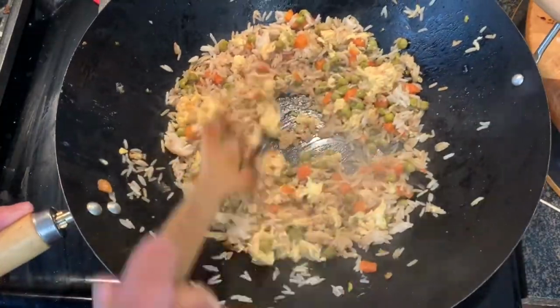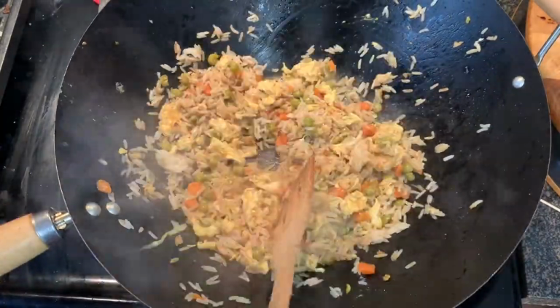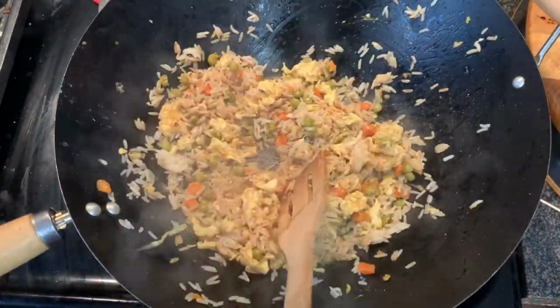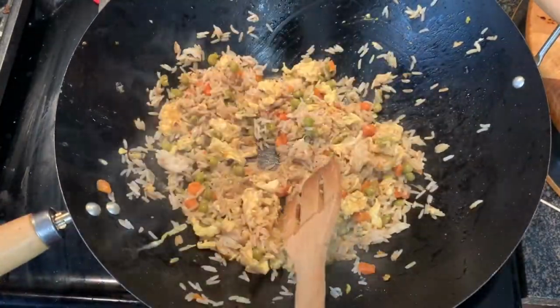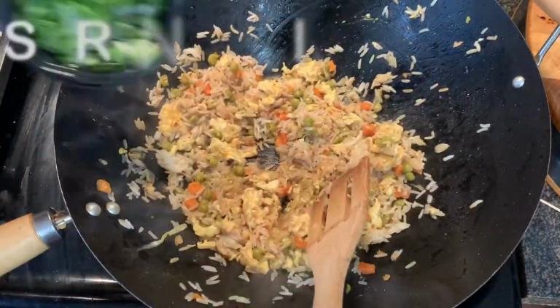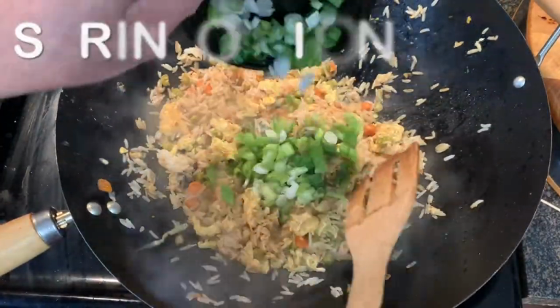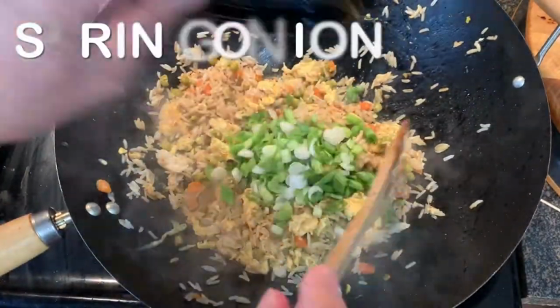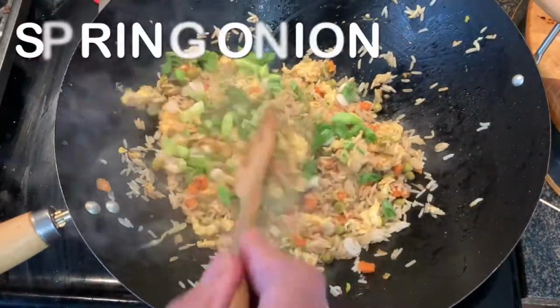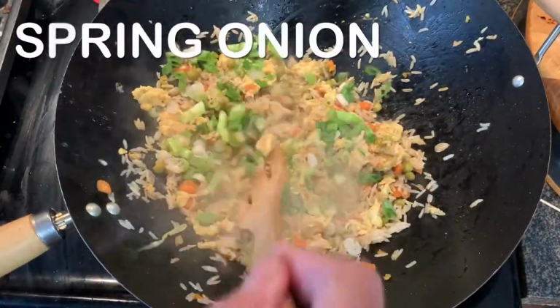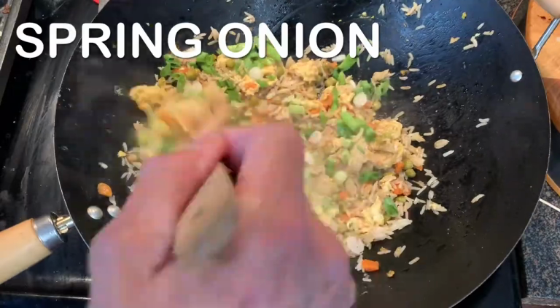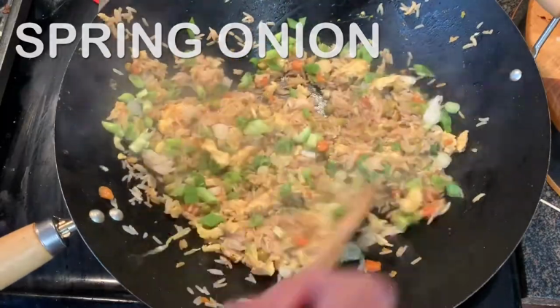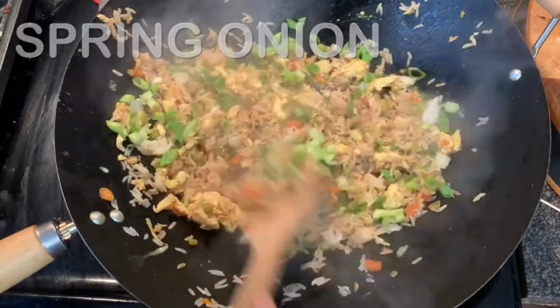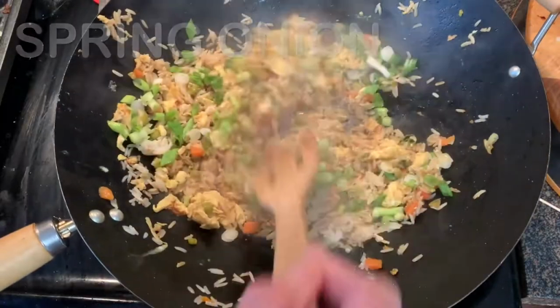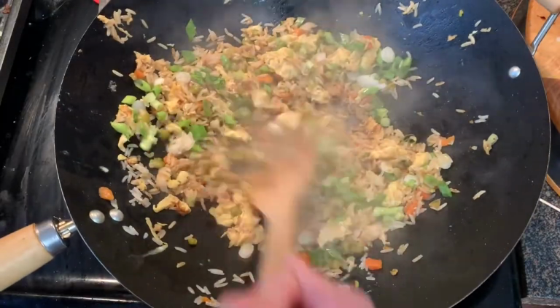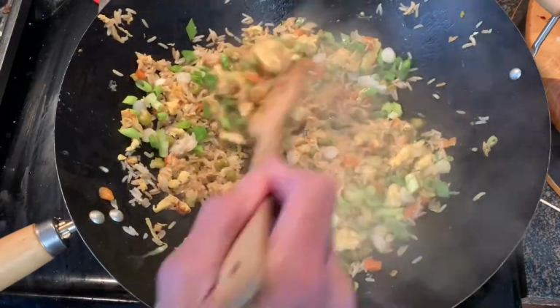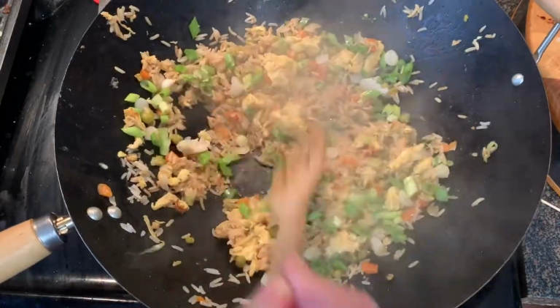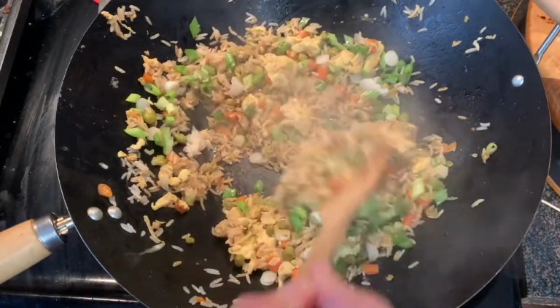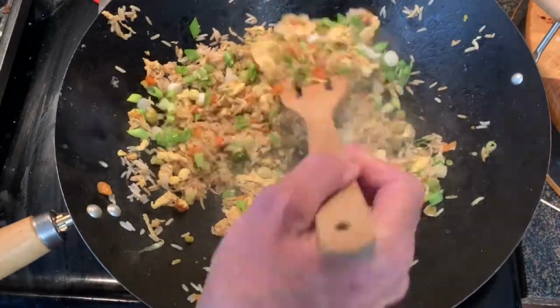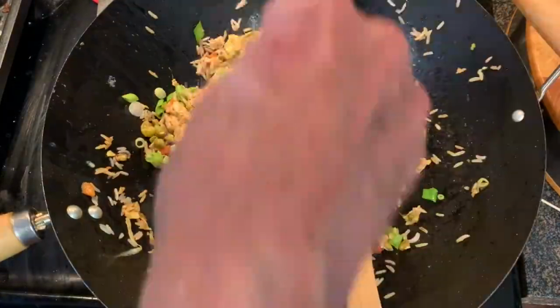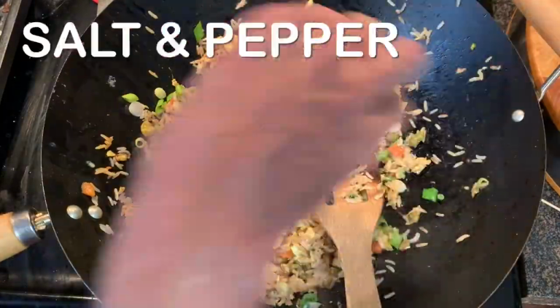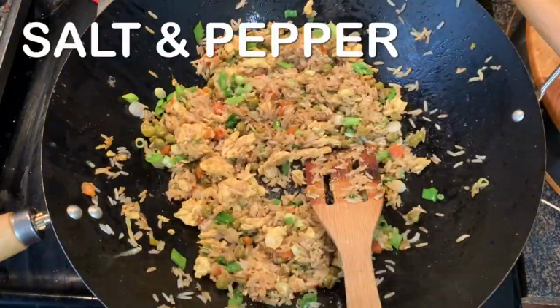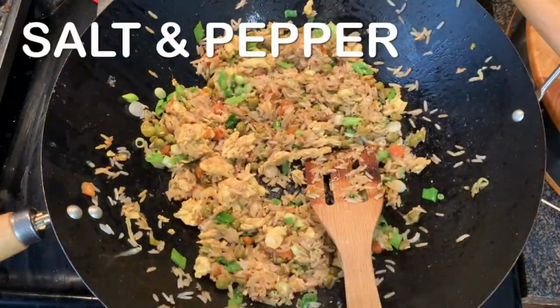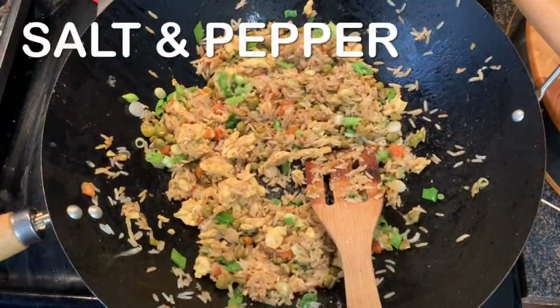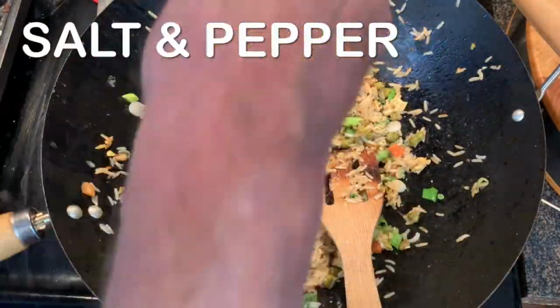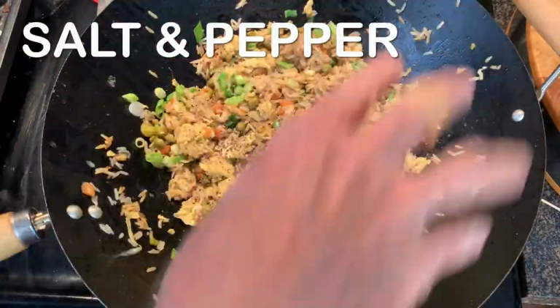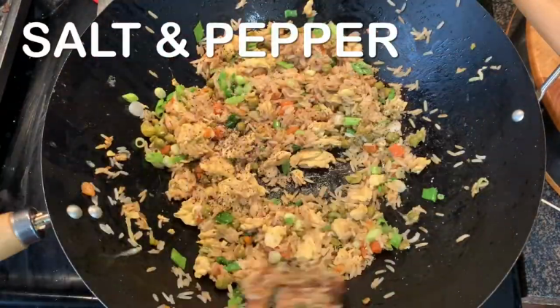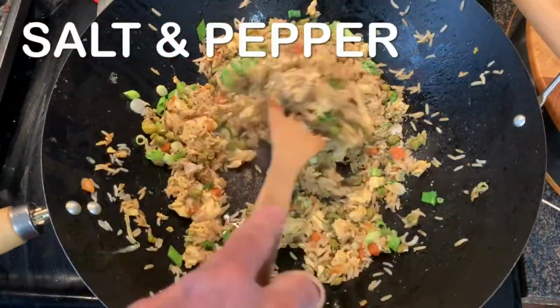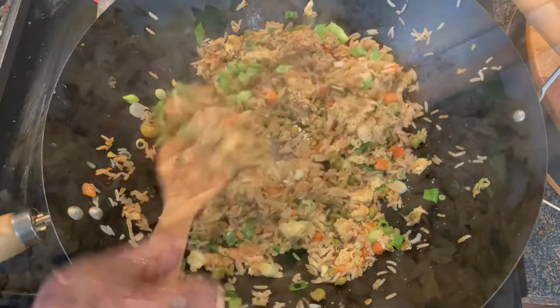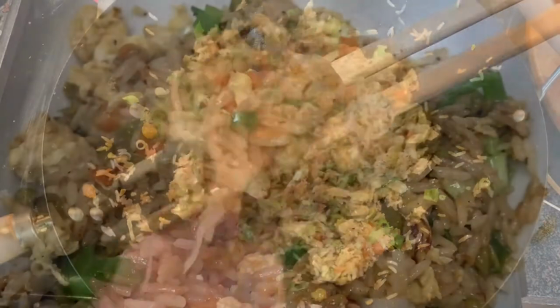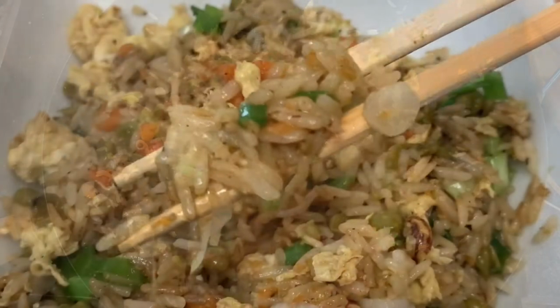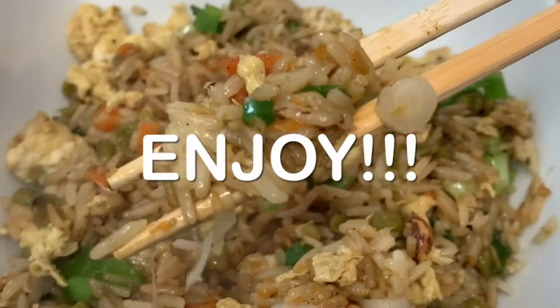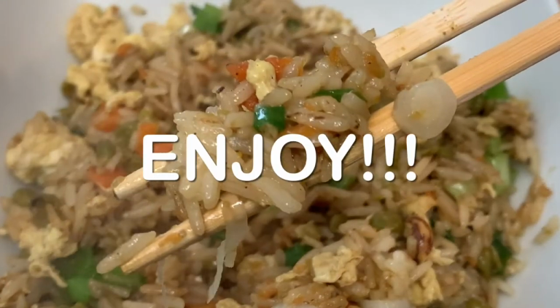Next, just turn off your heat, add your spring onions, give it a good toss, season with salt and pepper to taste, serve up, and enjoy.